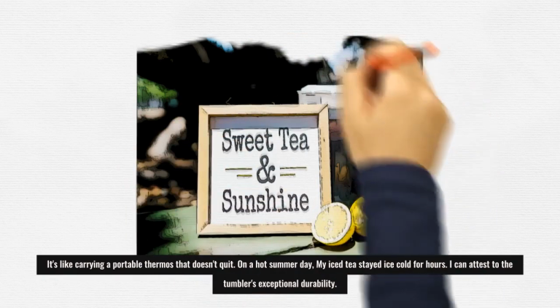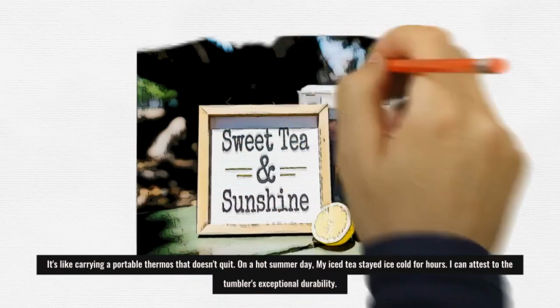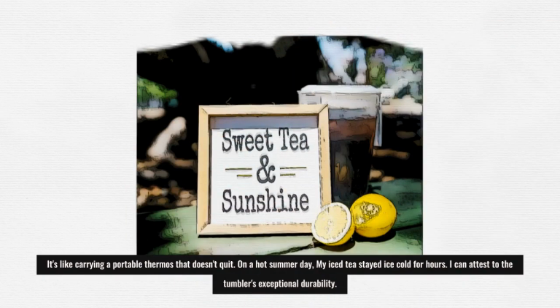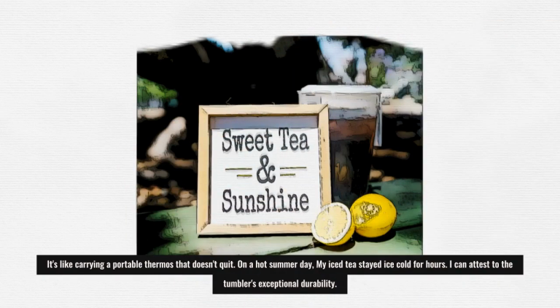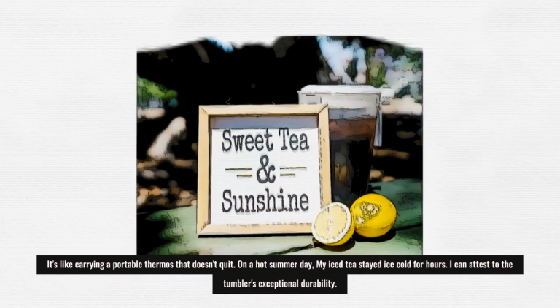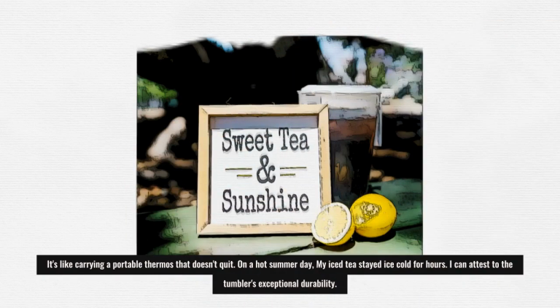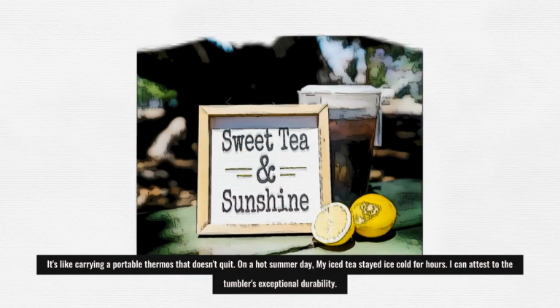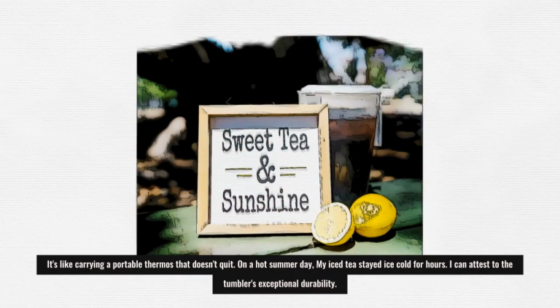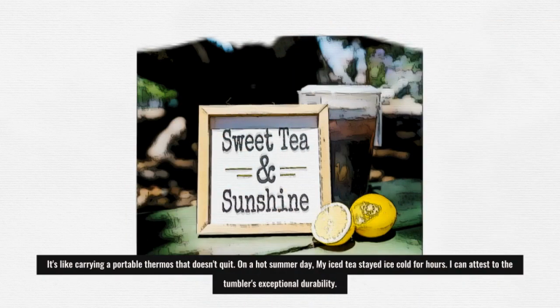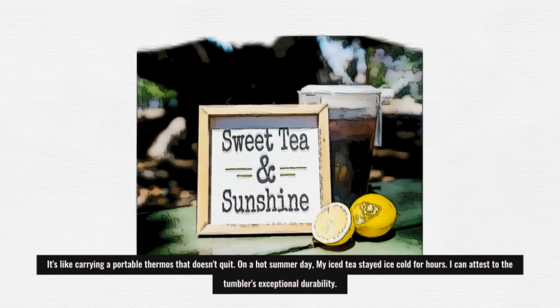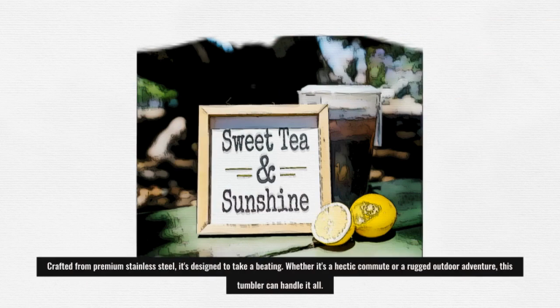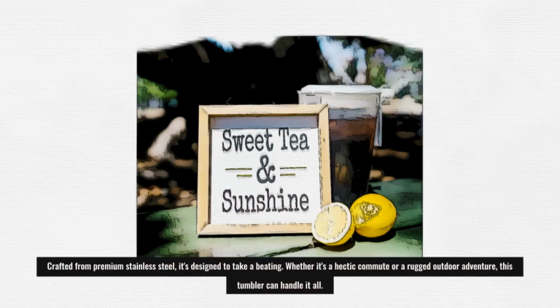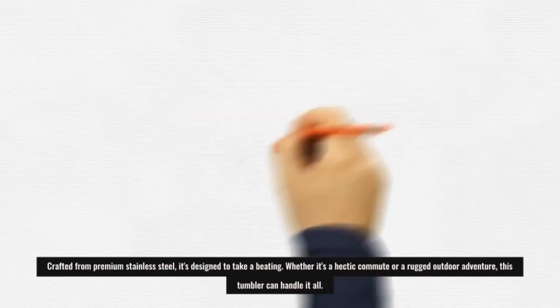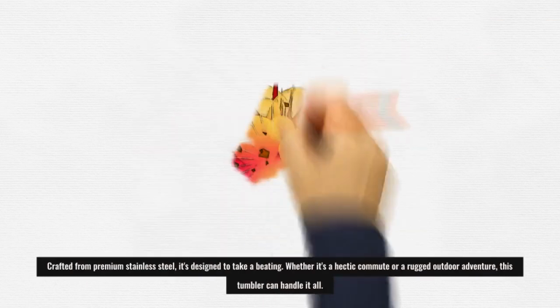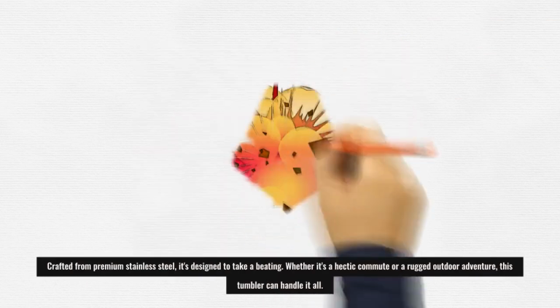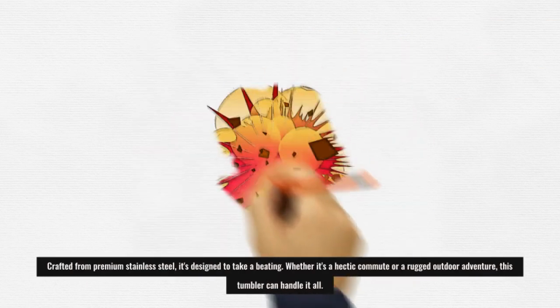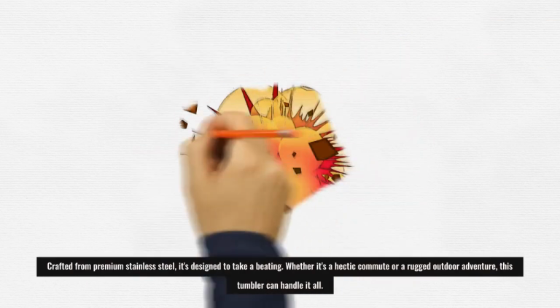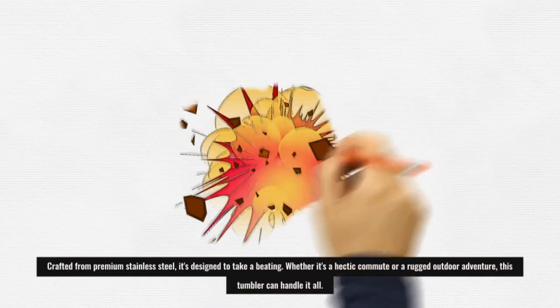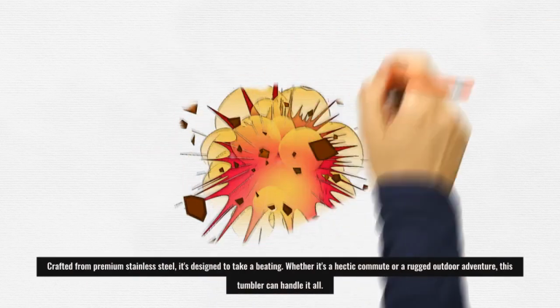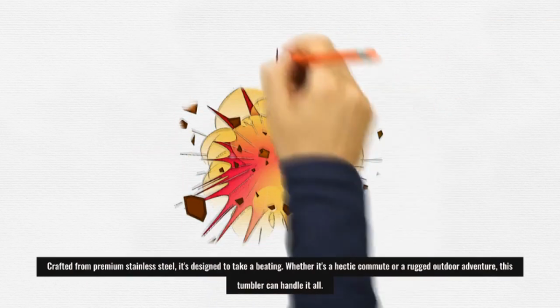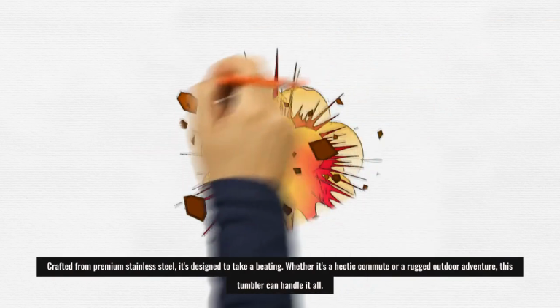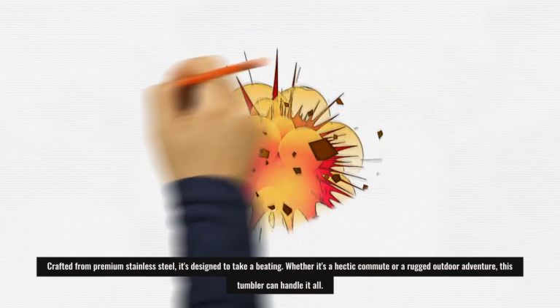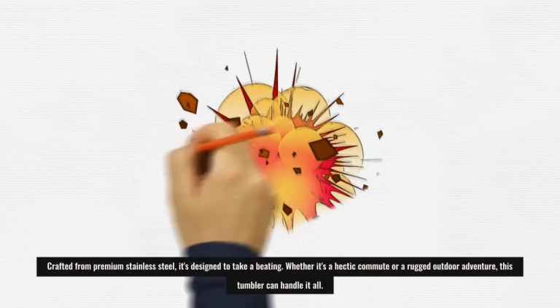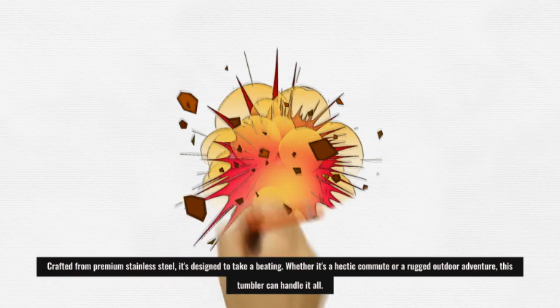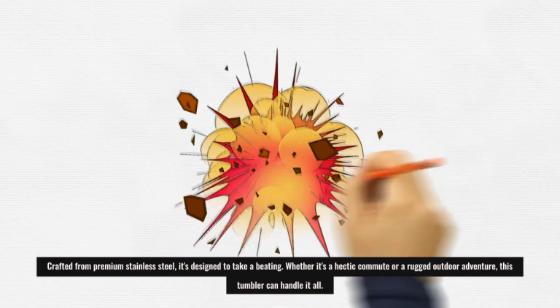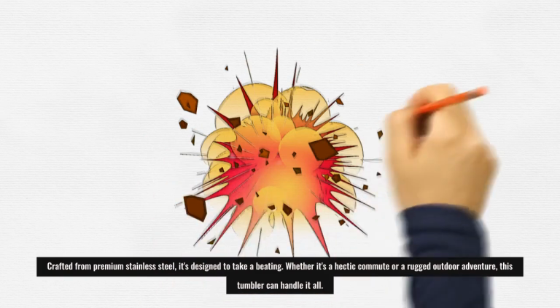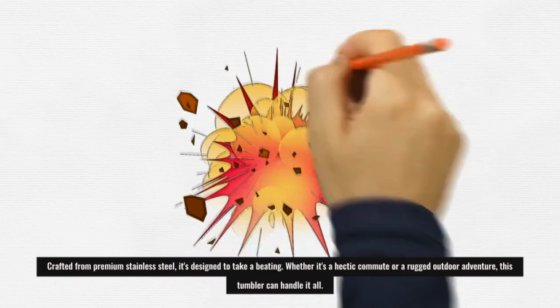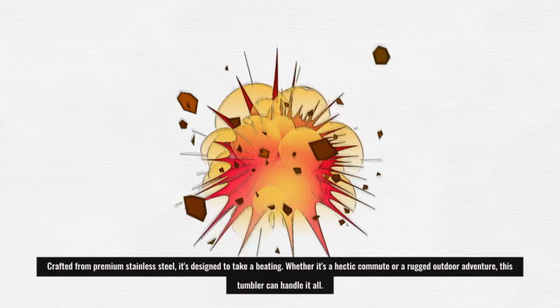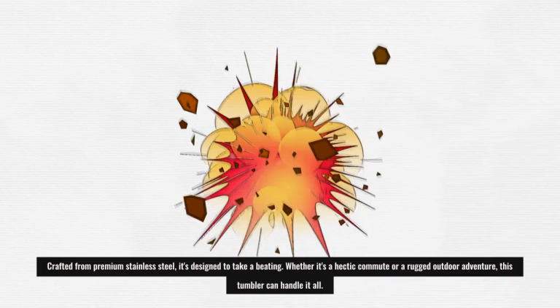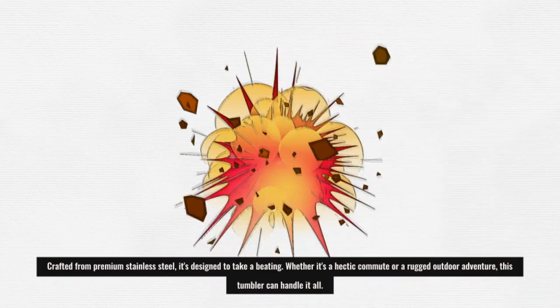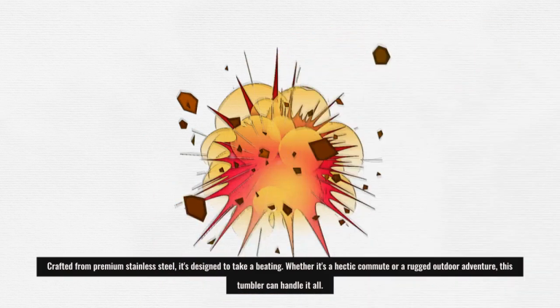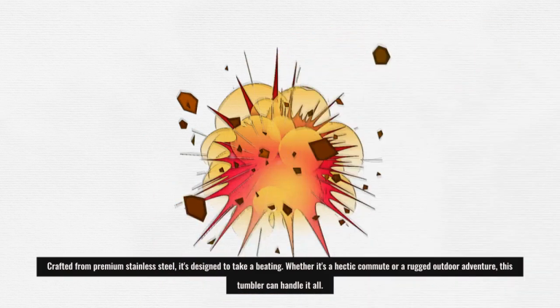I can attest to the tumbler's exceptional durability. Crafted from premium stainless steel, it's designed to take a beating. Whether it's a hectic commute or a rugged outdoor adventure, this tumbler can handle it all.